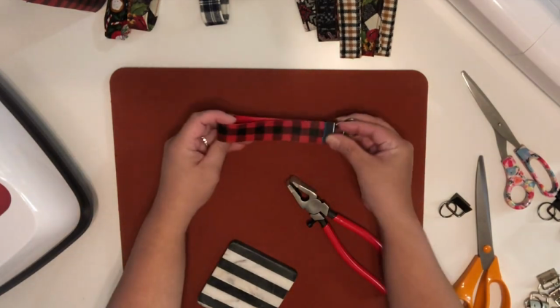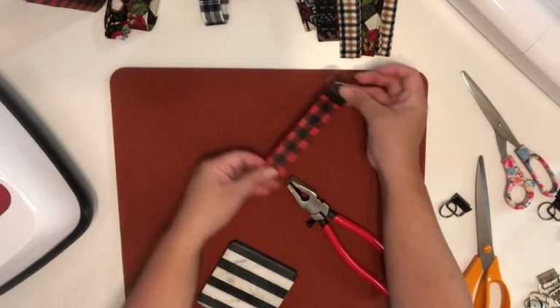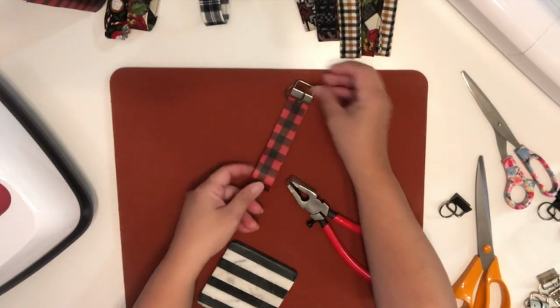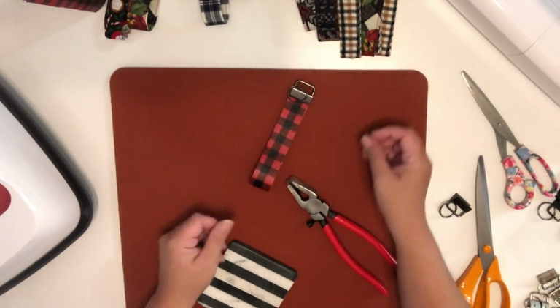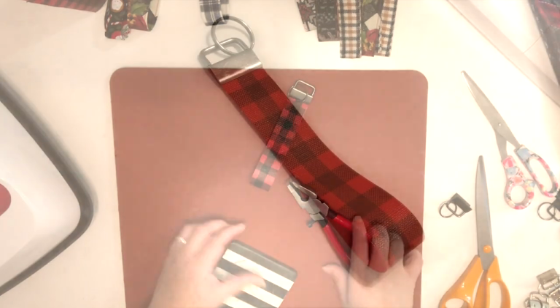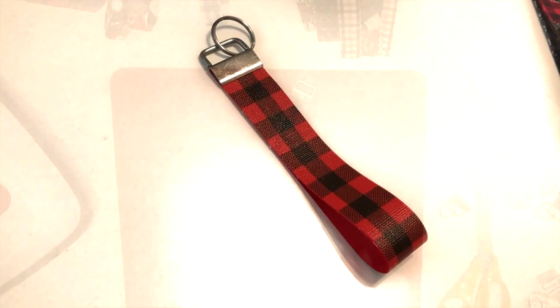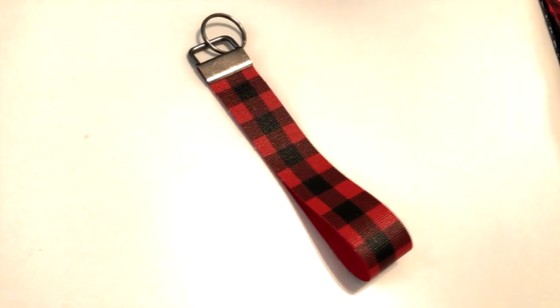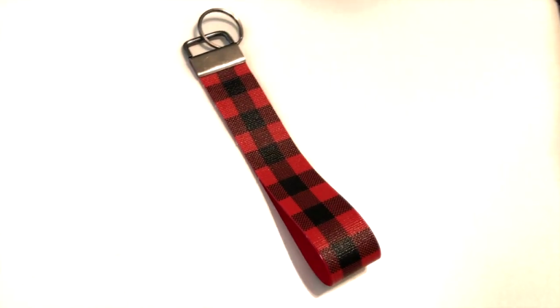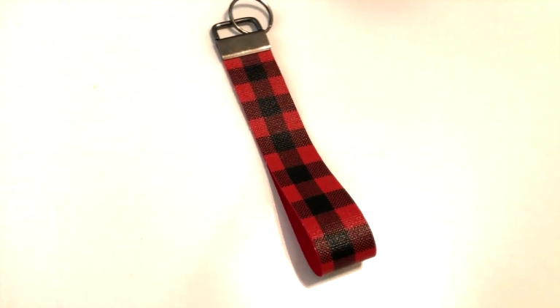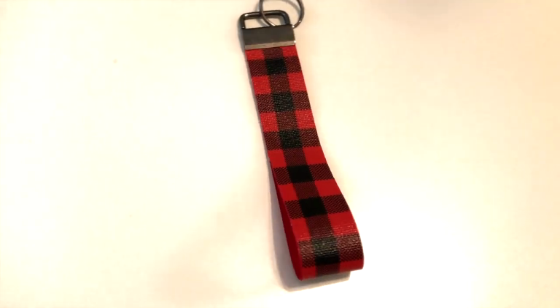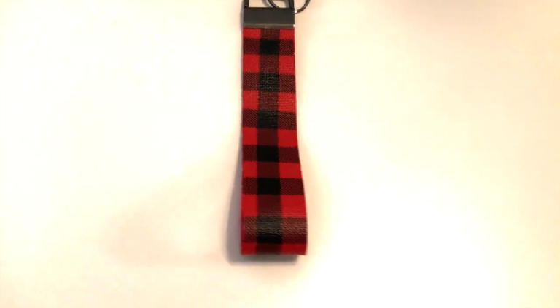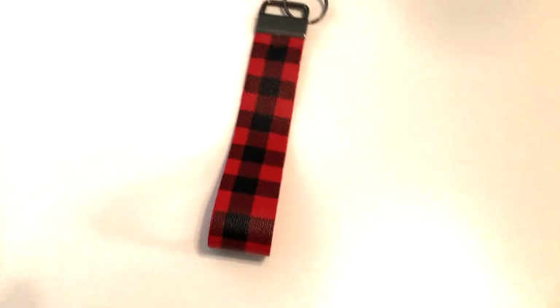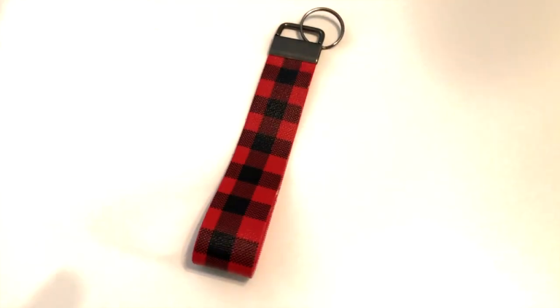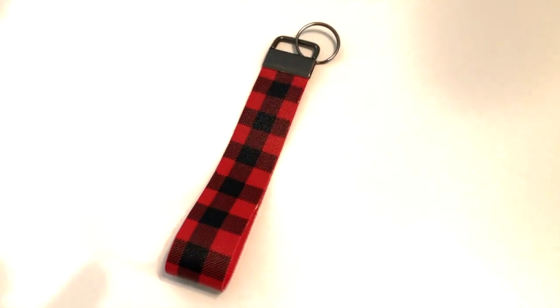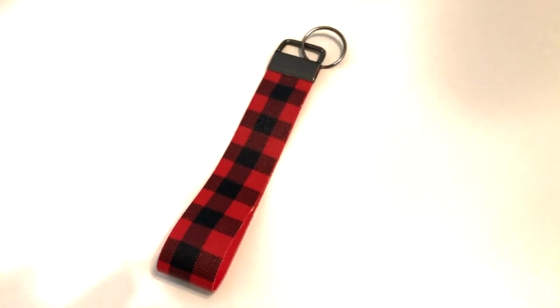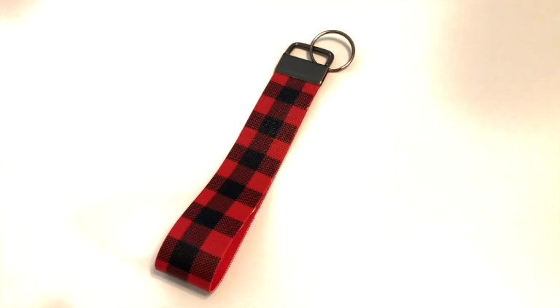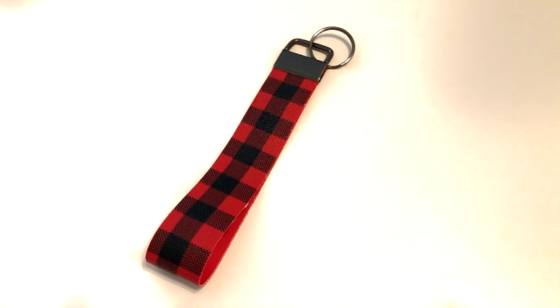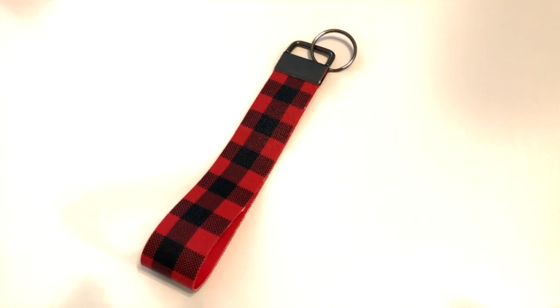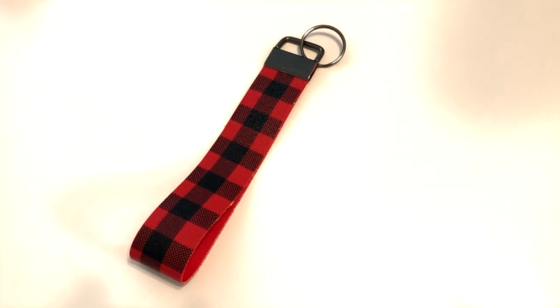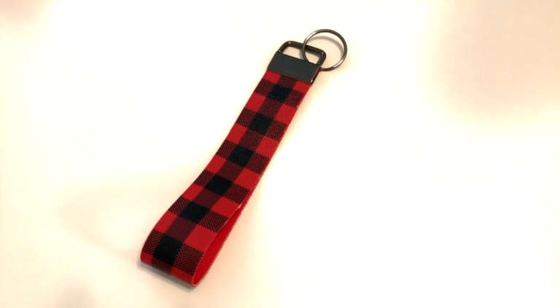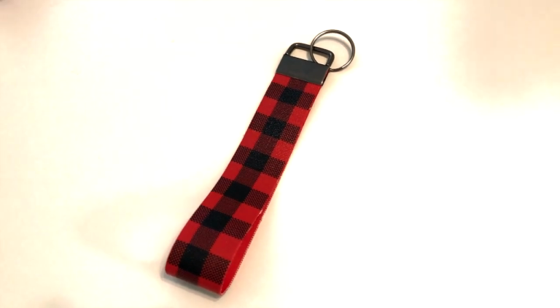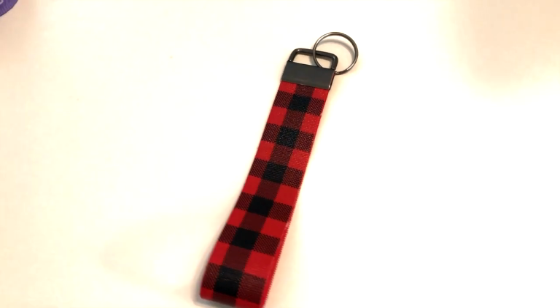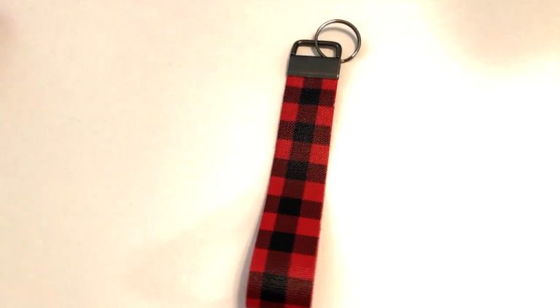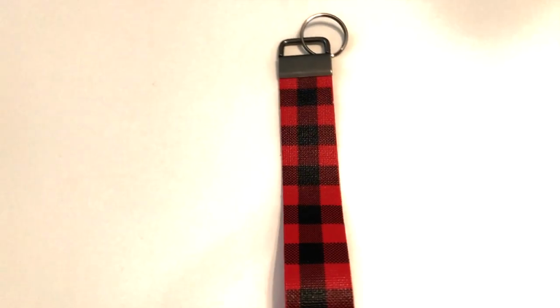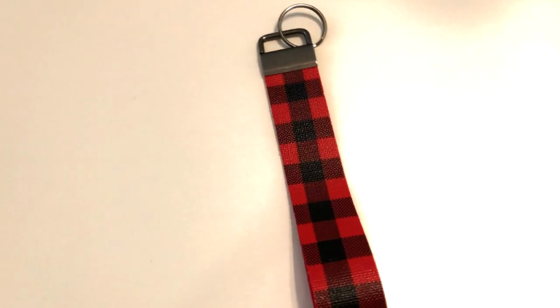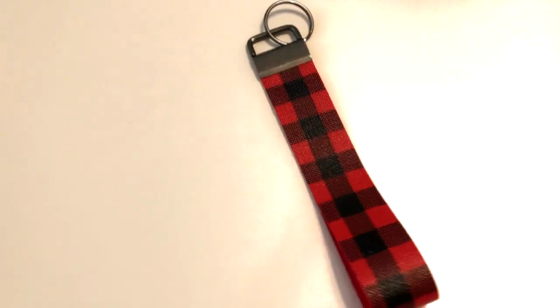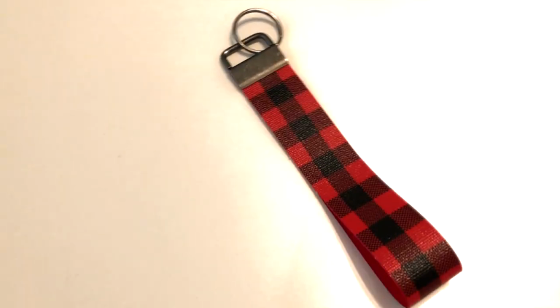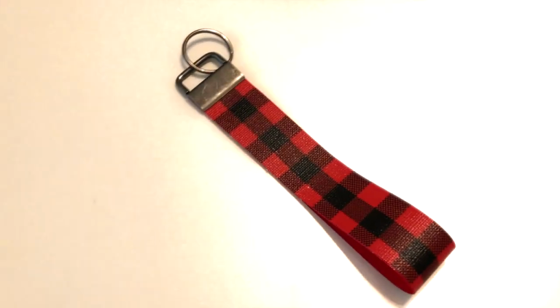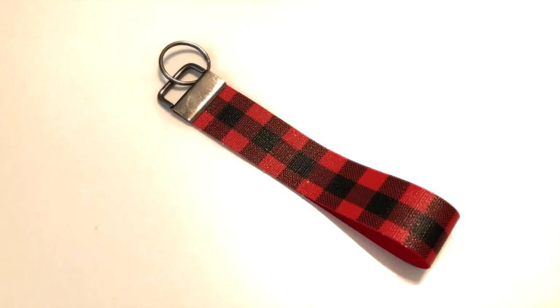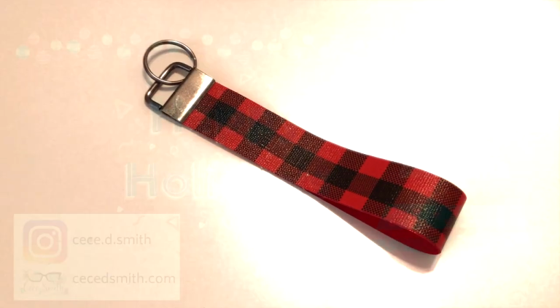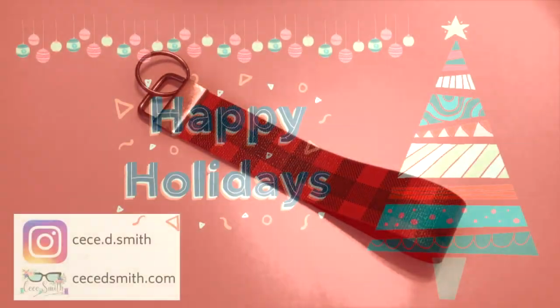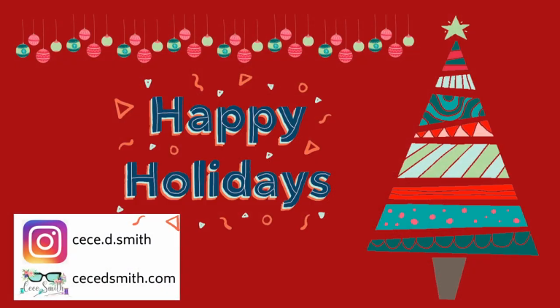If you enjoyed this video, please give it a big thumbs up or leave me a comment. The next video will be how to sew the key fob bracelet, so don't forget to subscribe and hit that notification bell so you don't miss any of my videos. Have a great day and thank you for watching — bye guys!